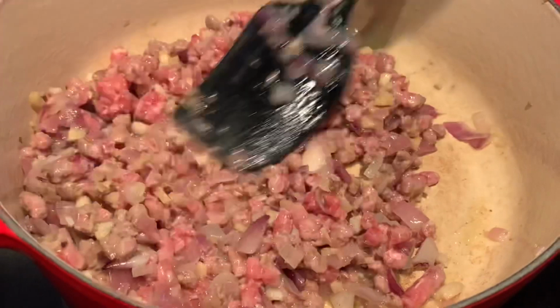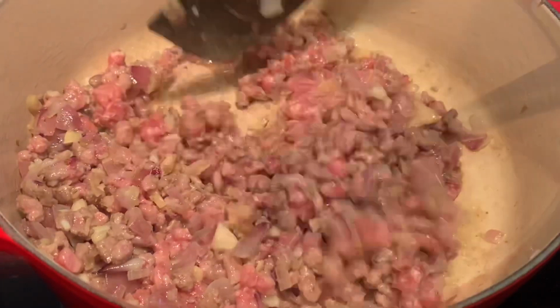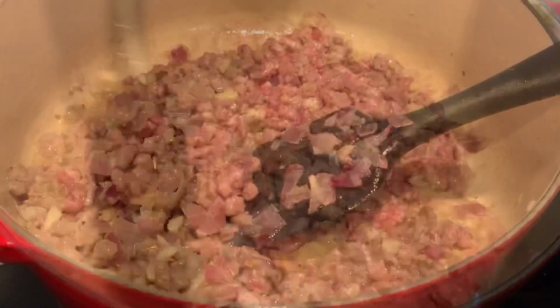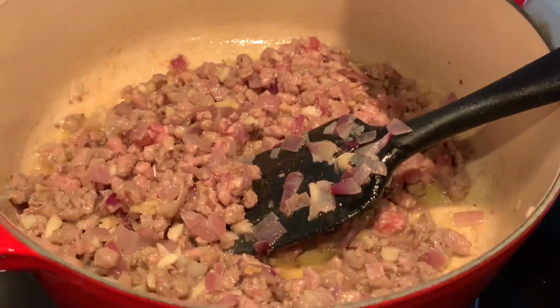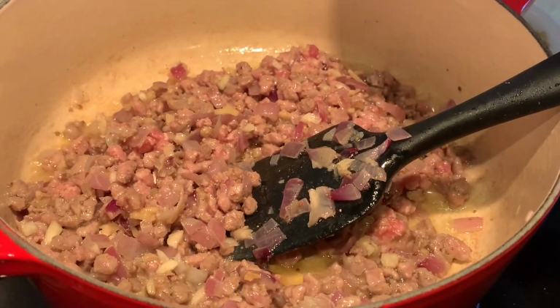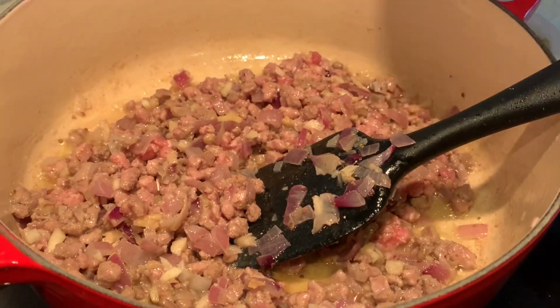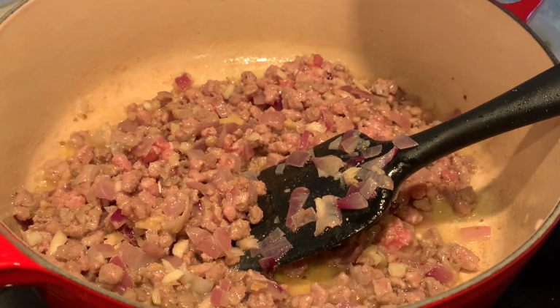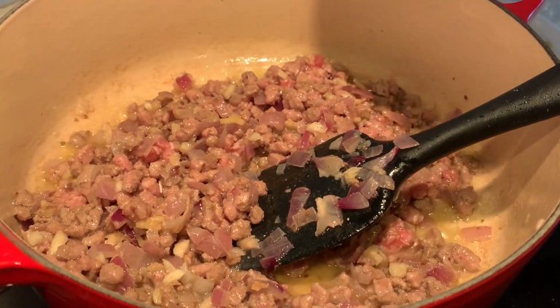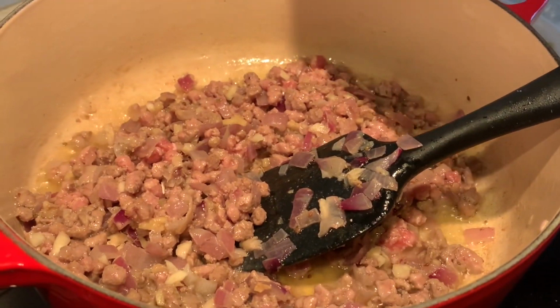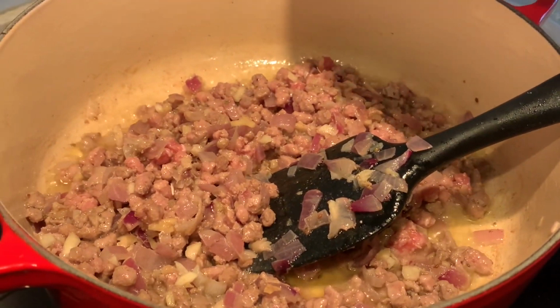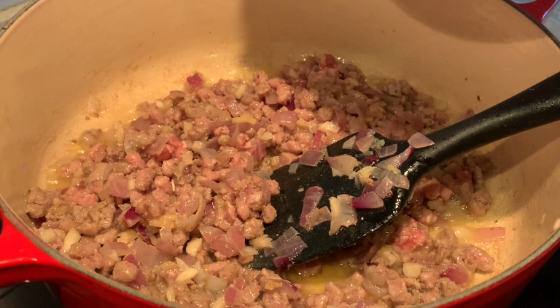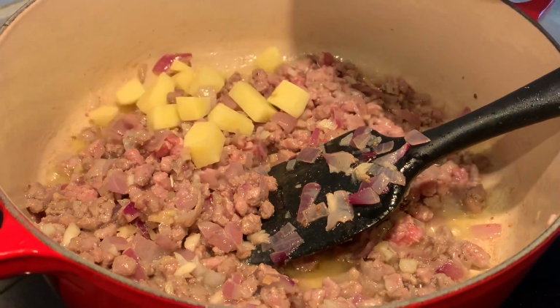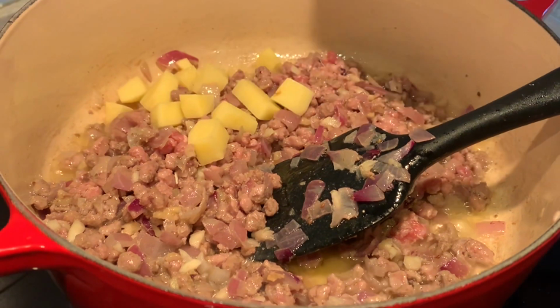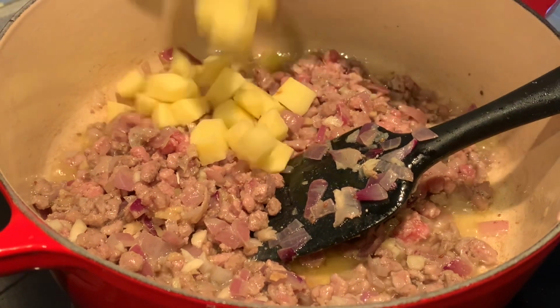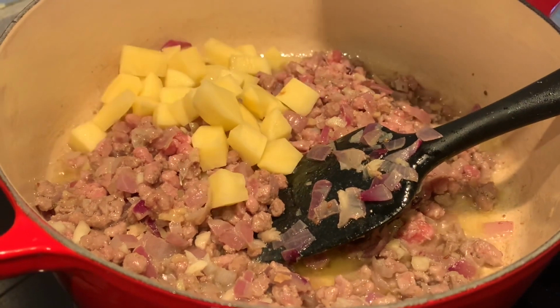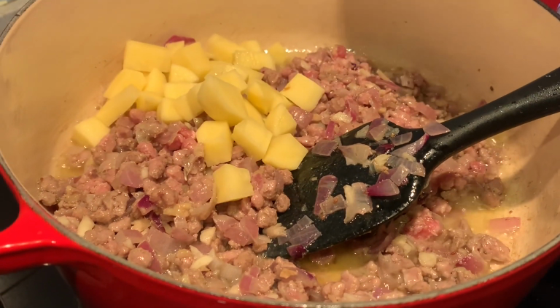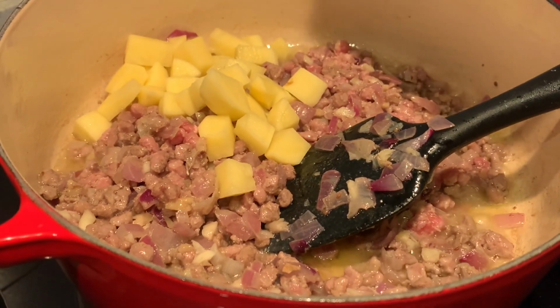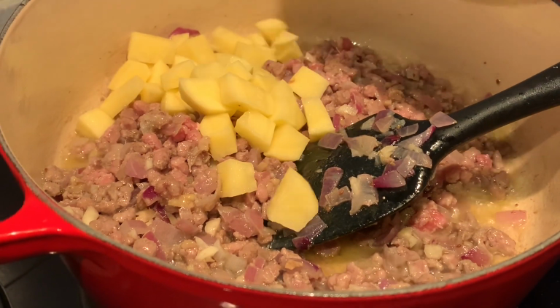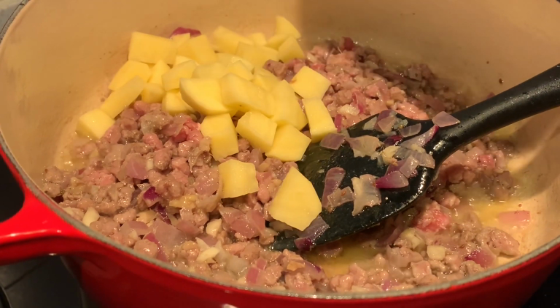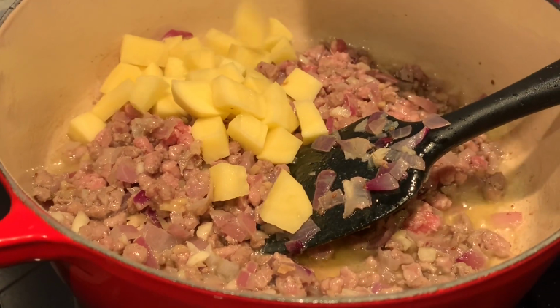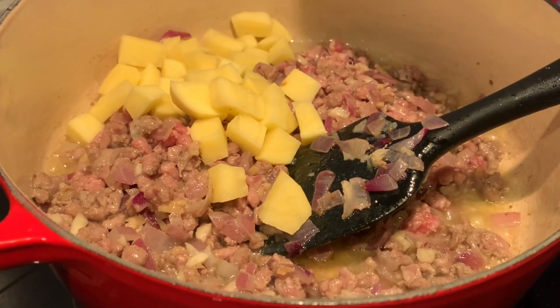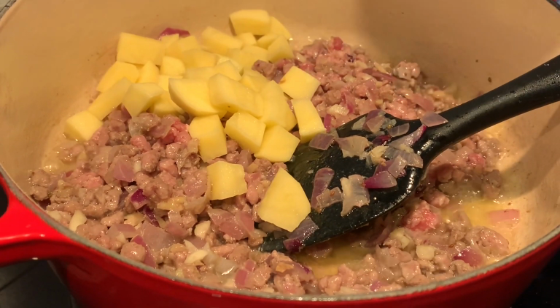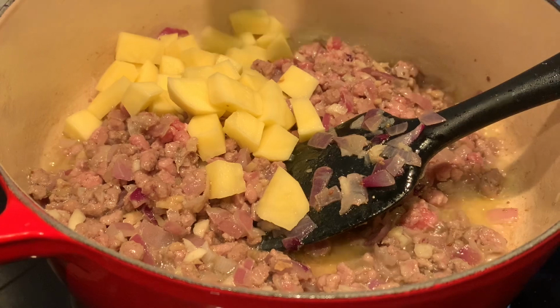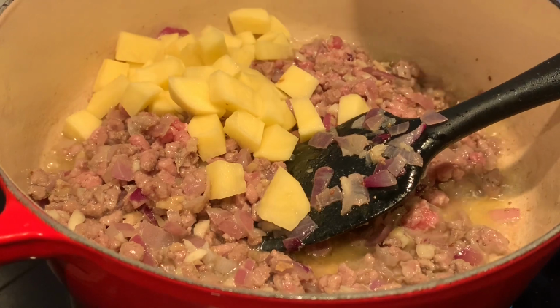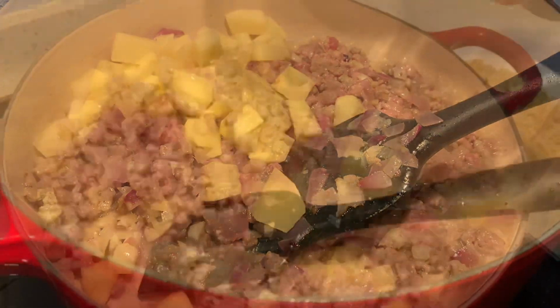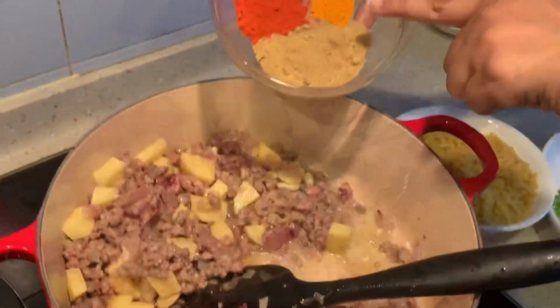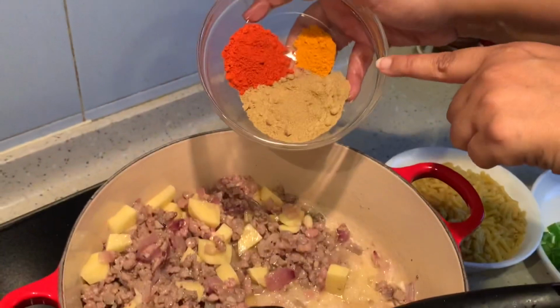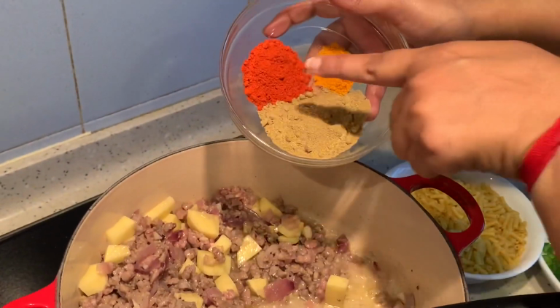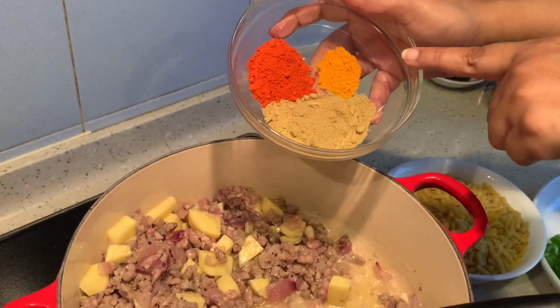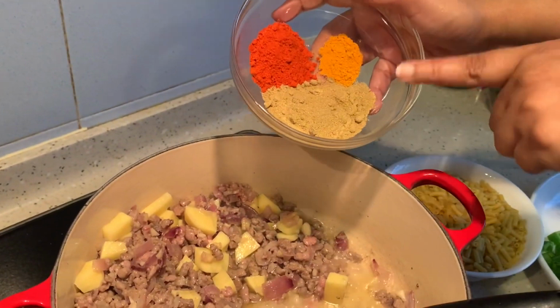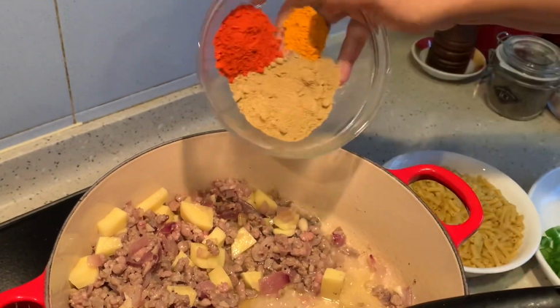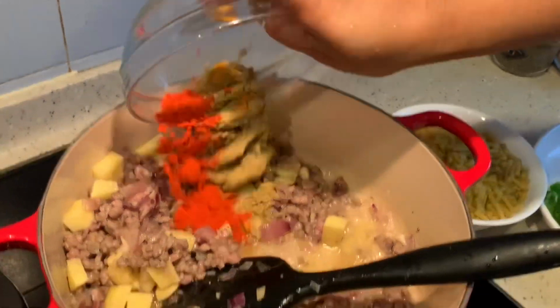After about two minutes of sautéing, I'm adding in the minced mutton. Then I'm adding in the potatoes because they will take longer to cook. Now I am adding in the red chili powder, turmeric powder, and coriander powder.